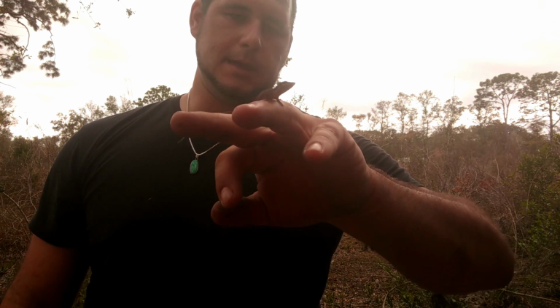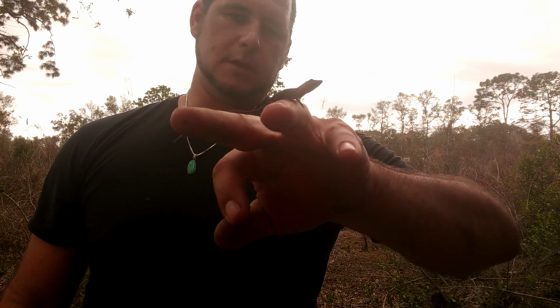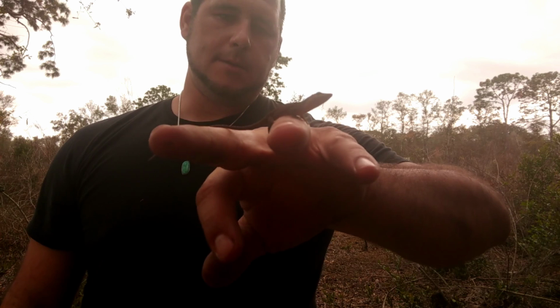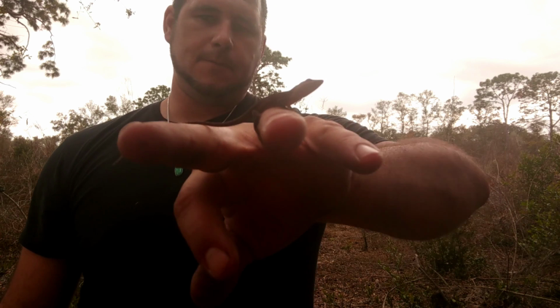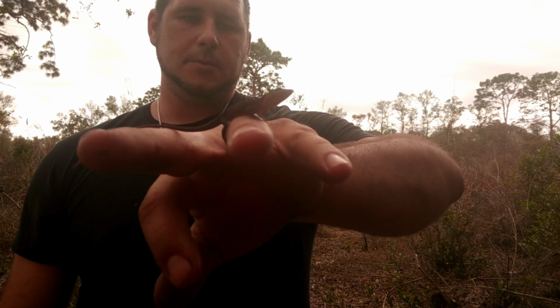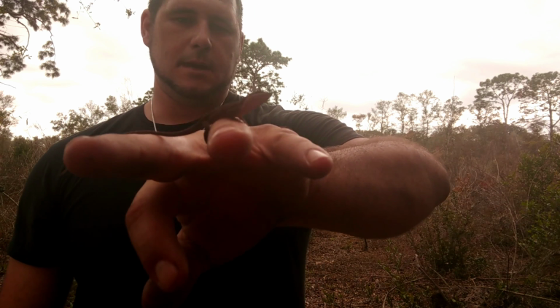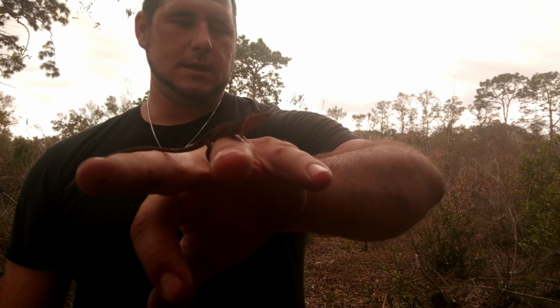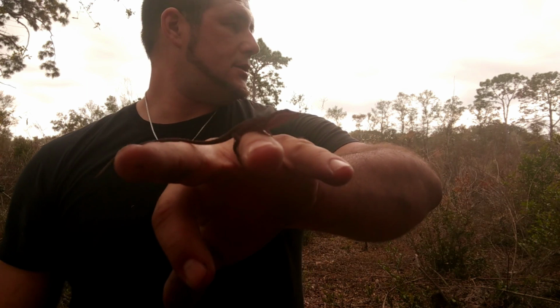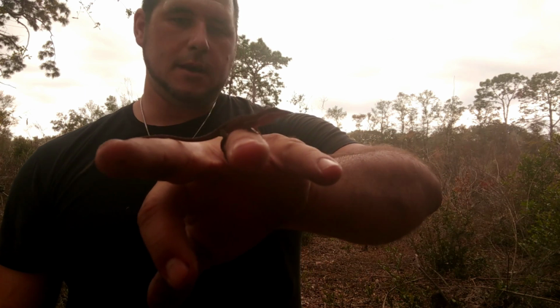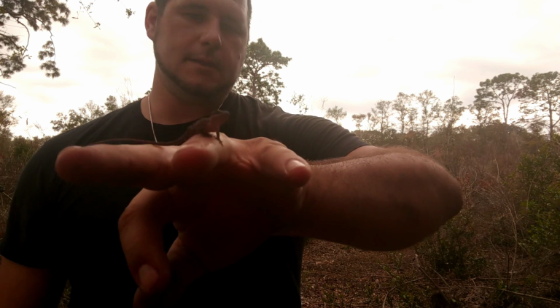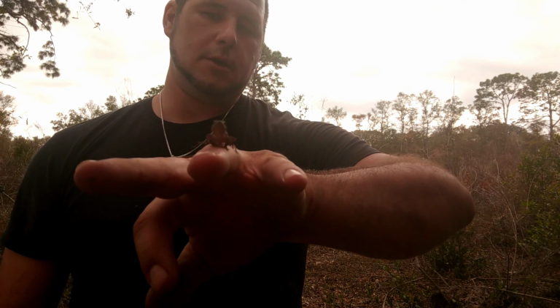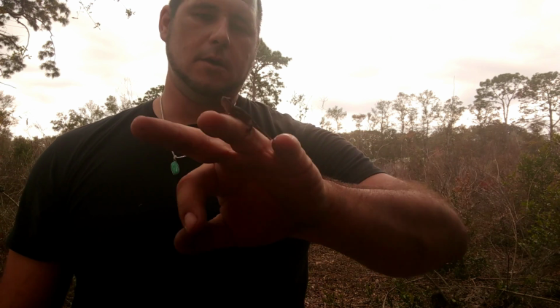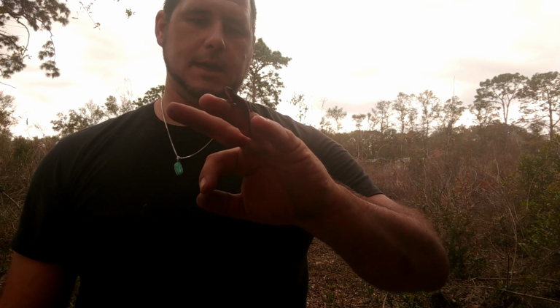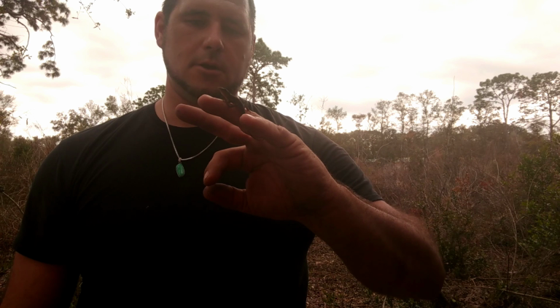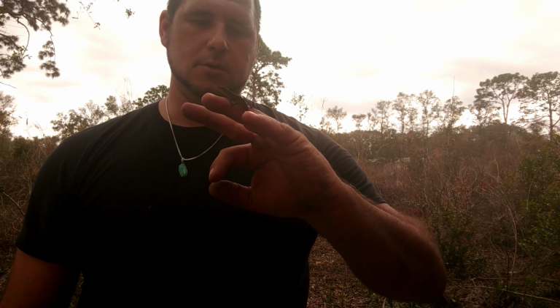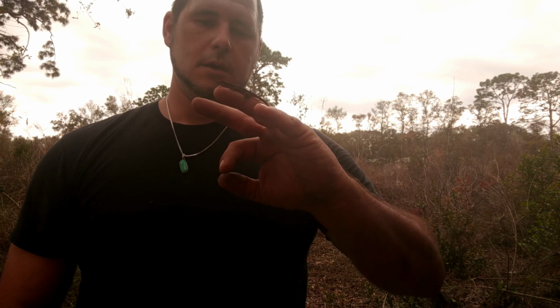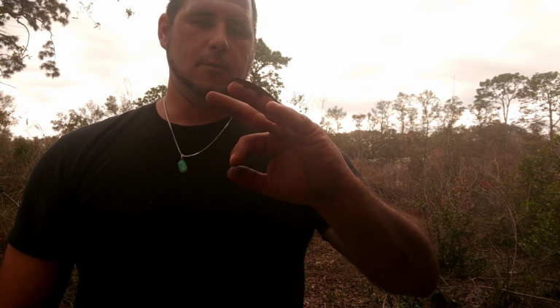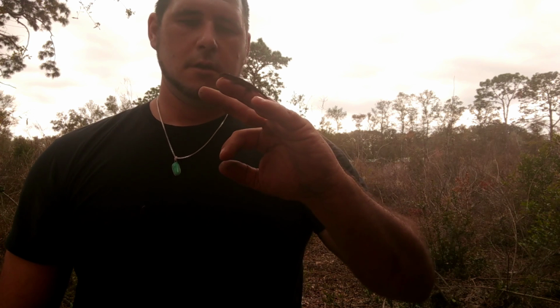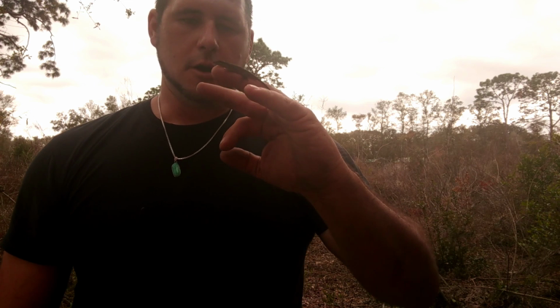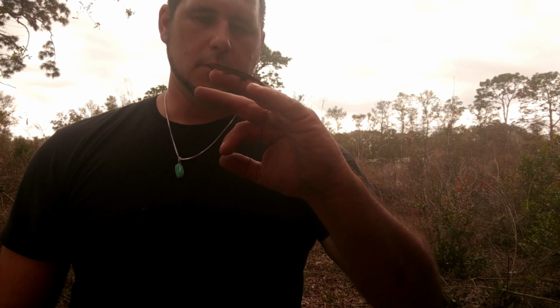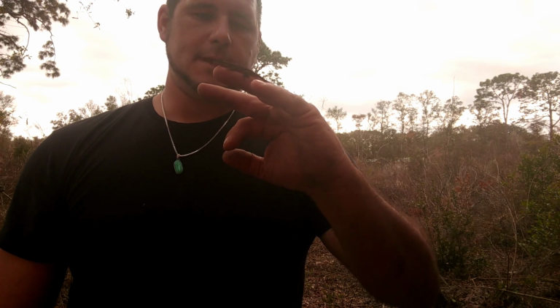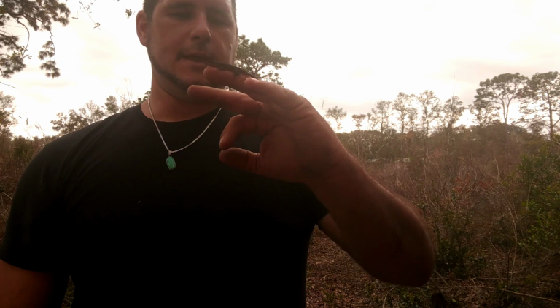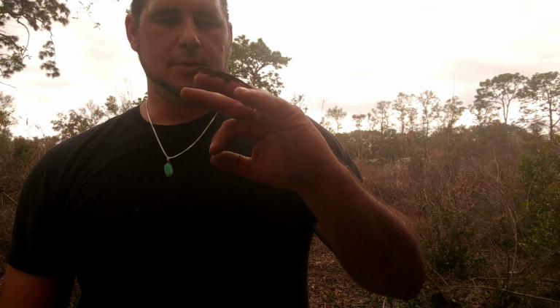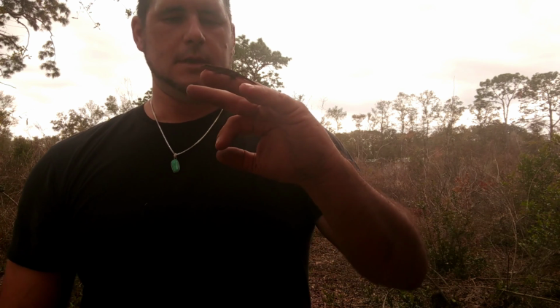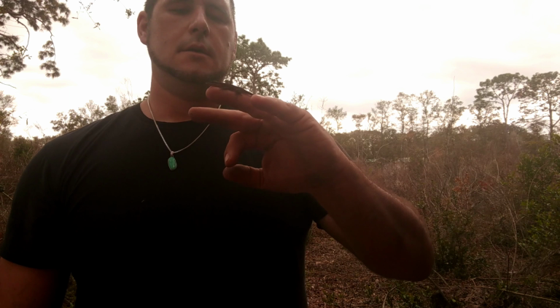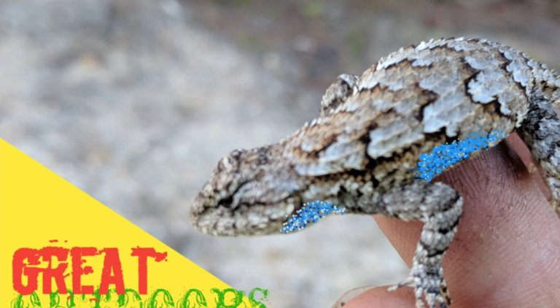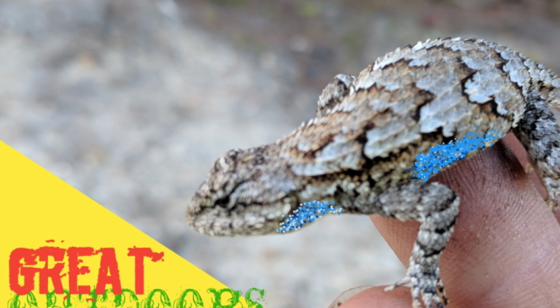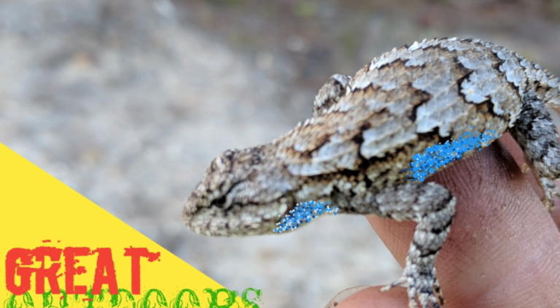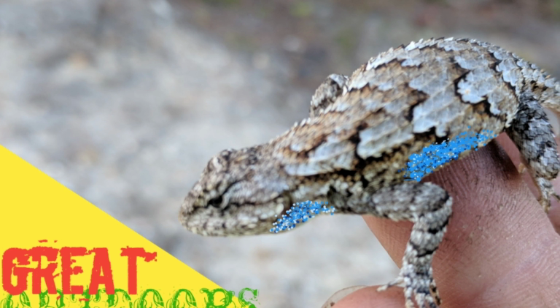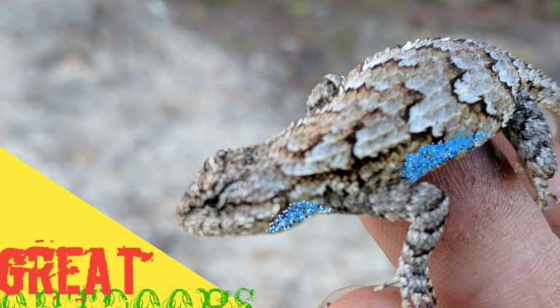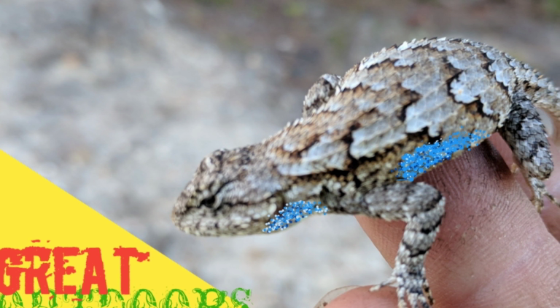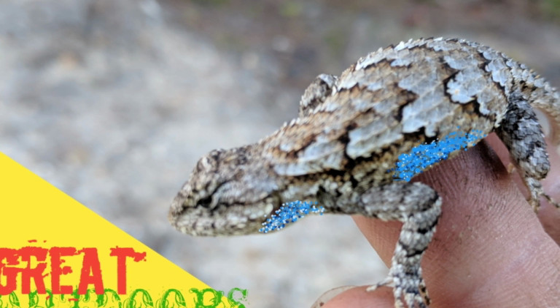They tend to be an arboreal species — they like to live in the treetops. A lot of people think that since the introduction of the brown anole, the green anole has actually started to live a more arboreal lifestyle than they did previously, as we talked about earlier in the eastern fence lizard video.